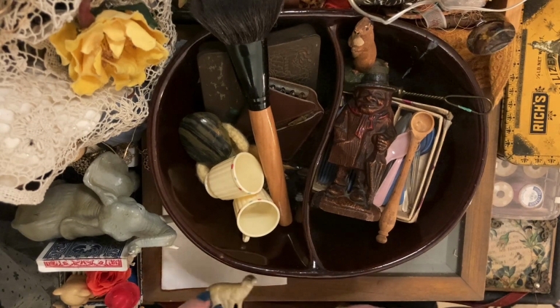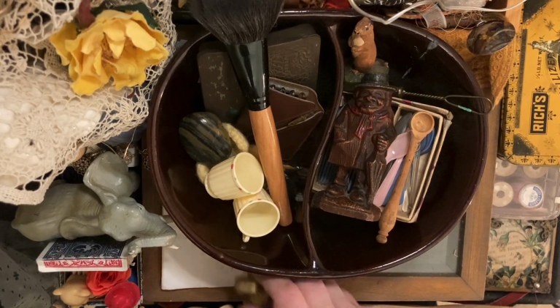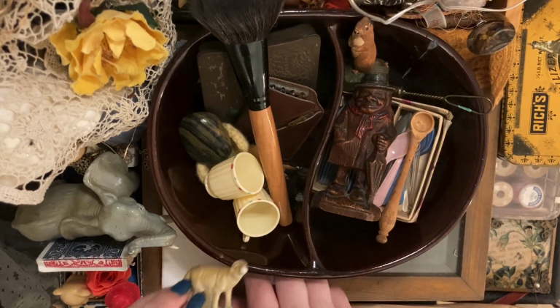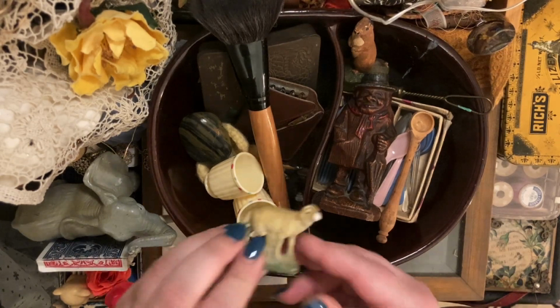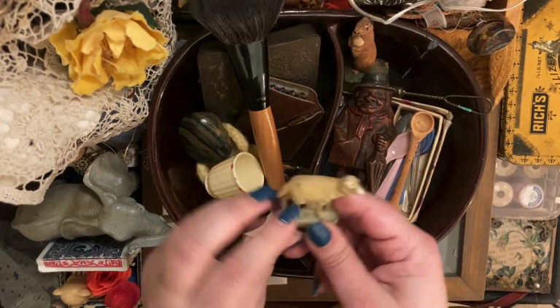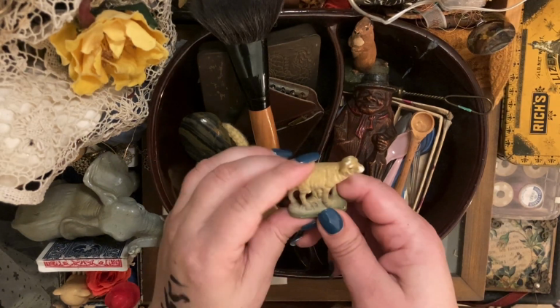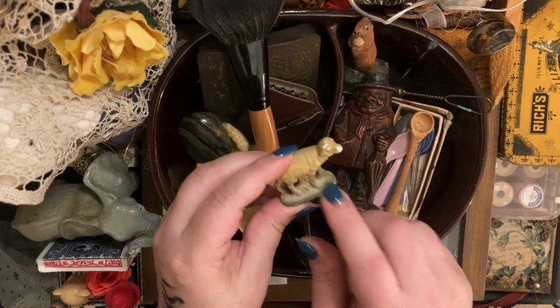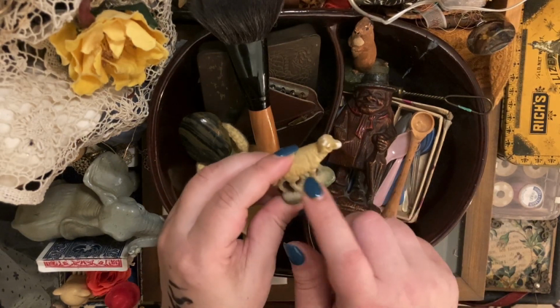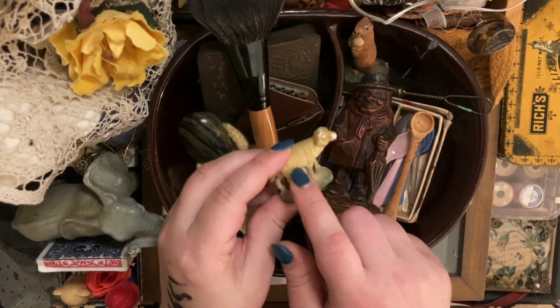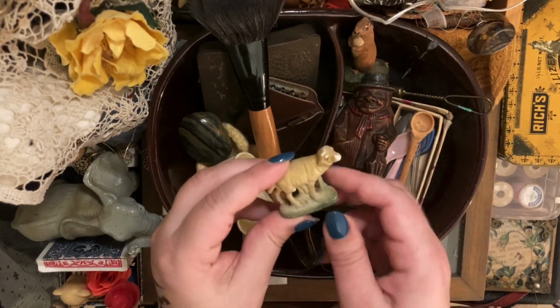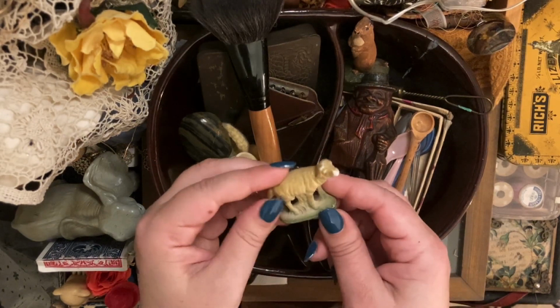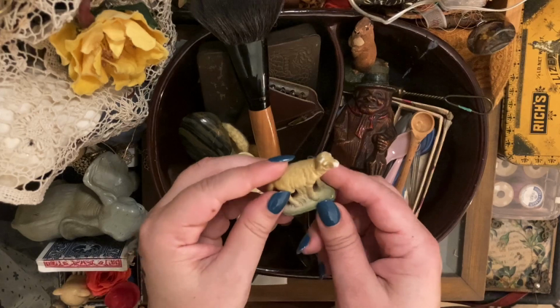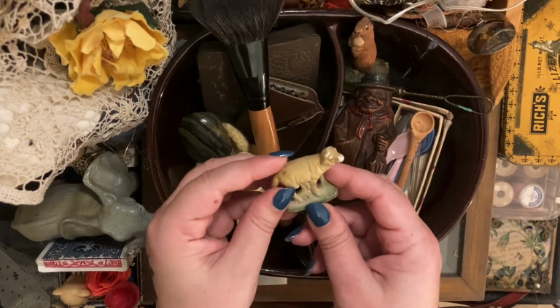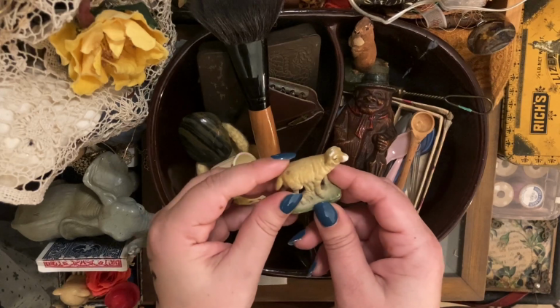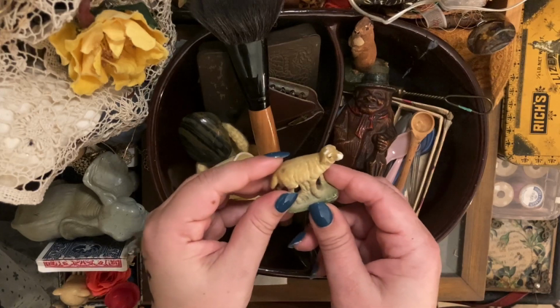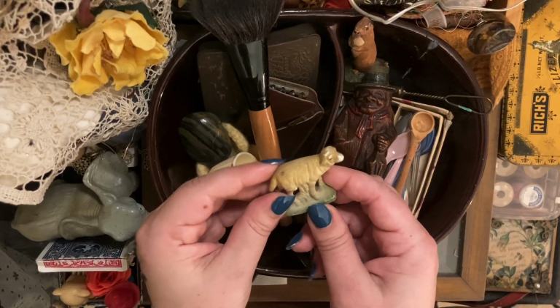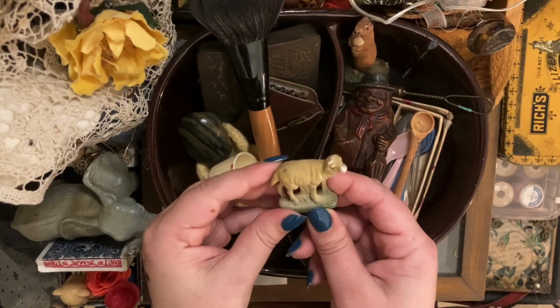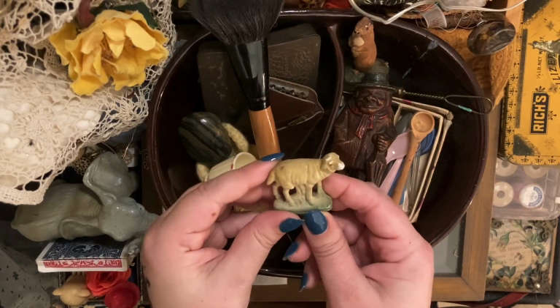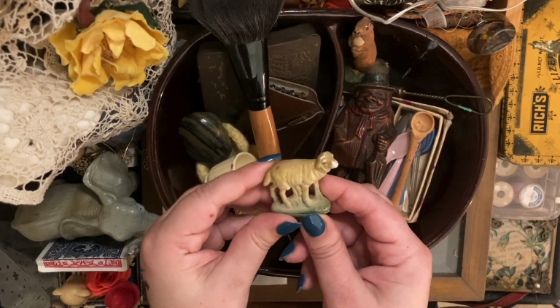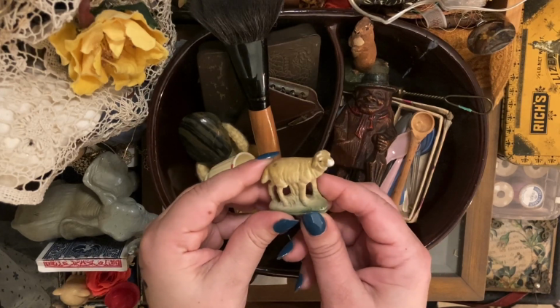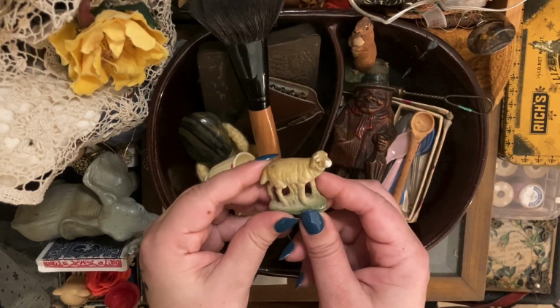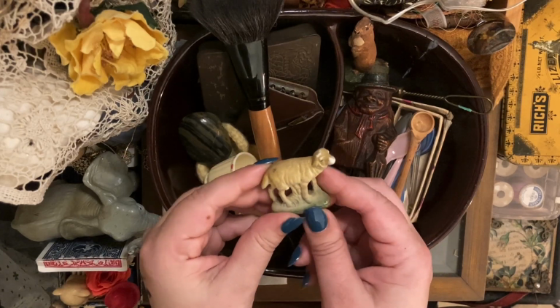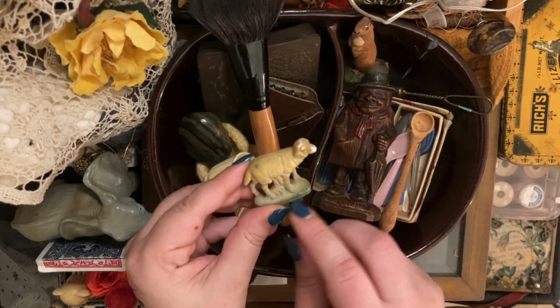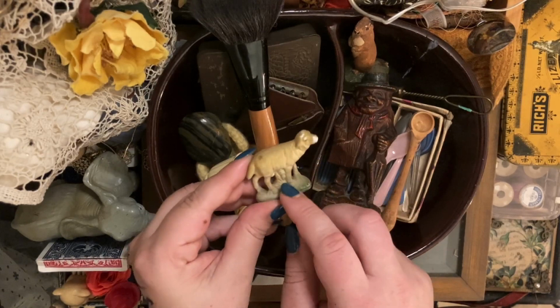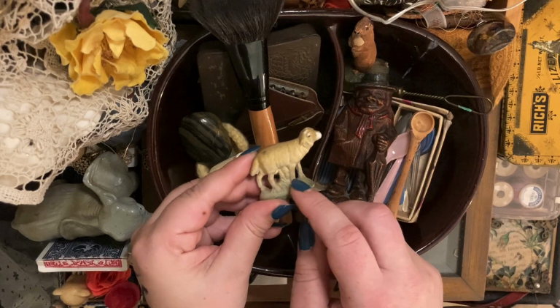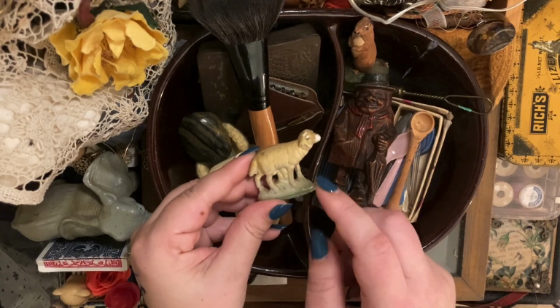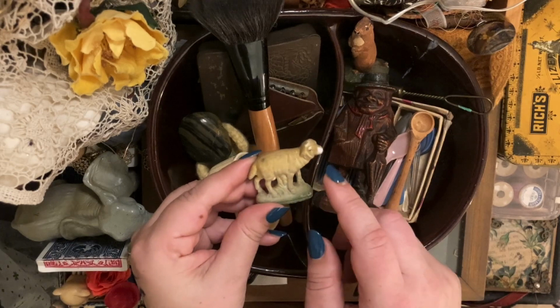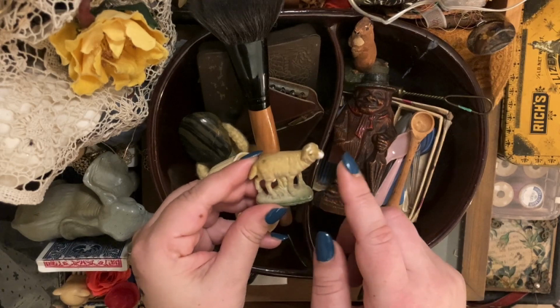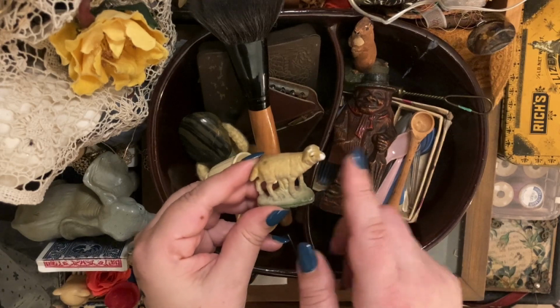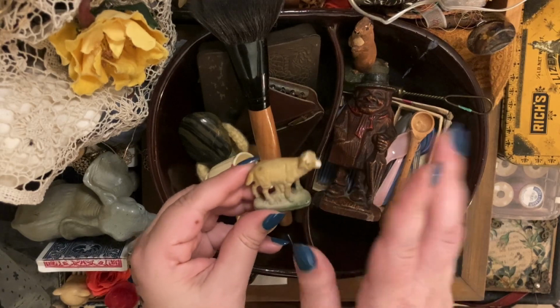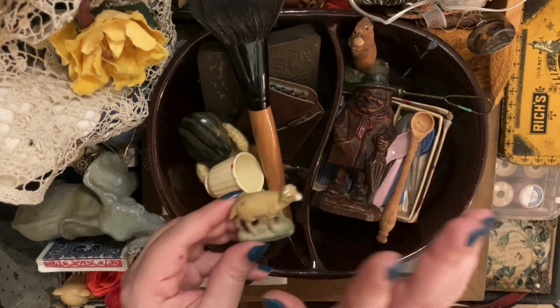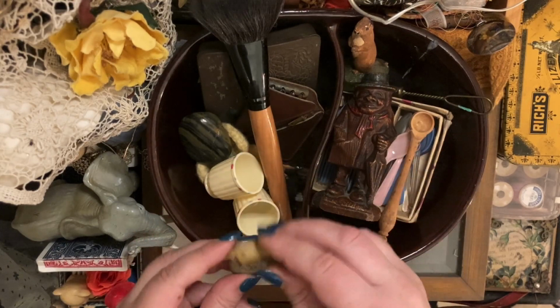I've got this very nice ceramic sheep — it's got a little bit of grasses under it and it's looking up in a nice way.